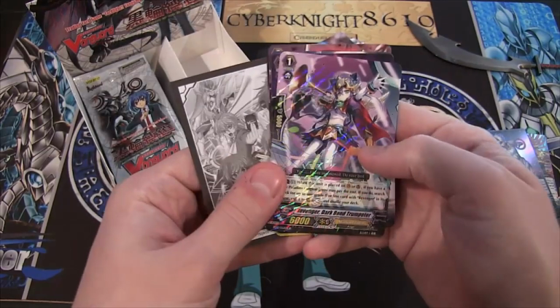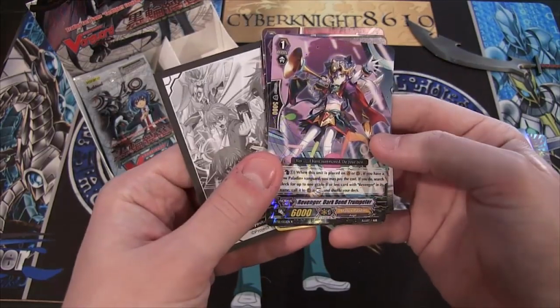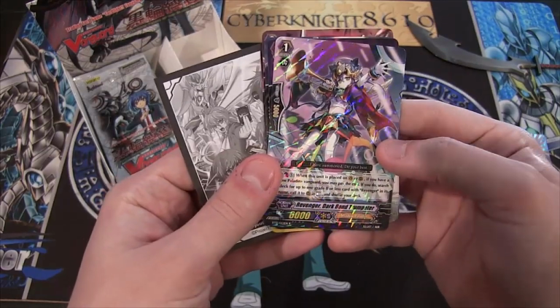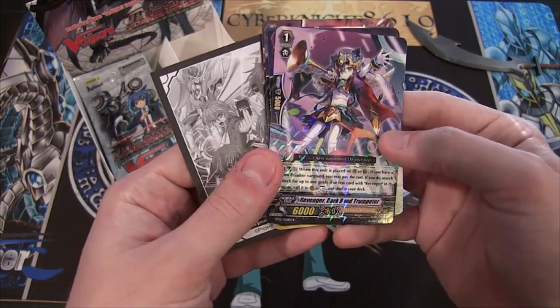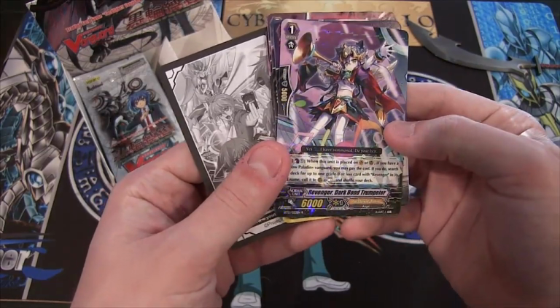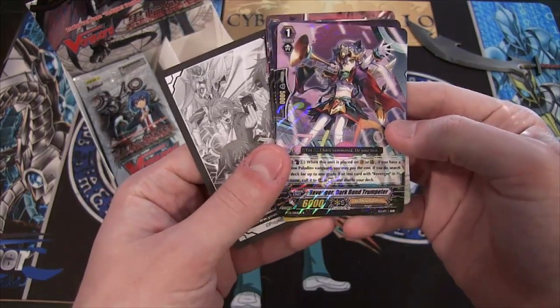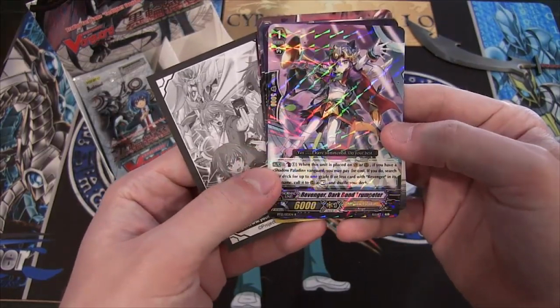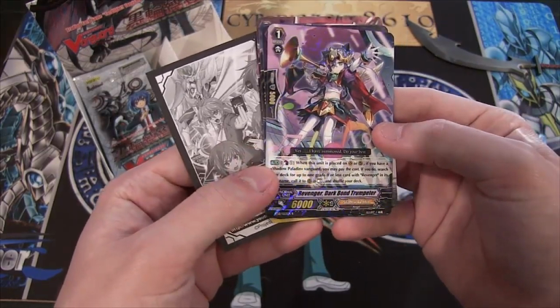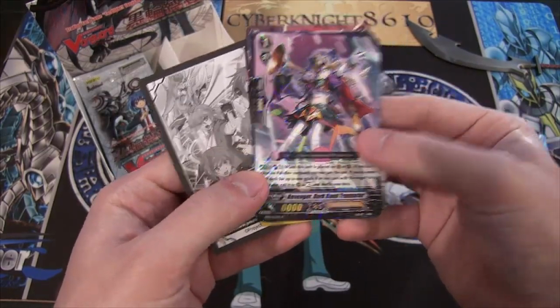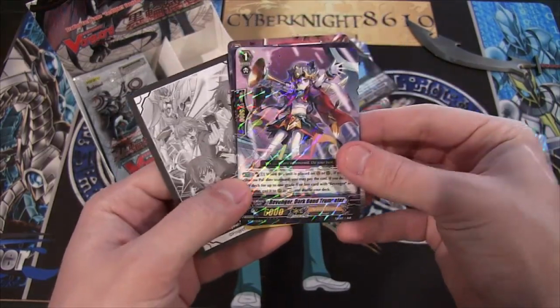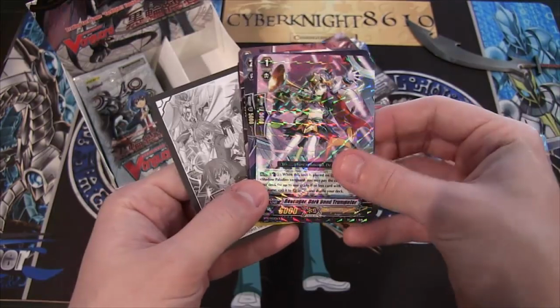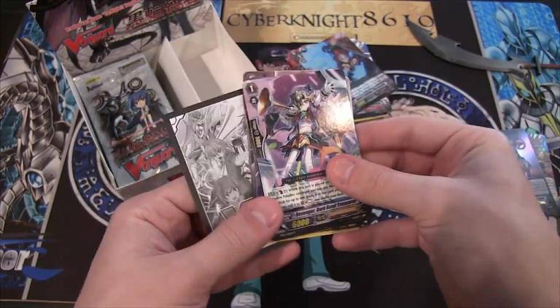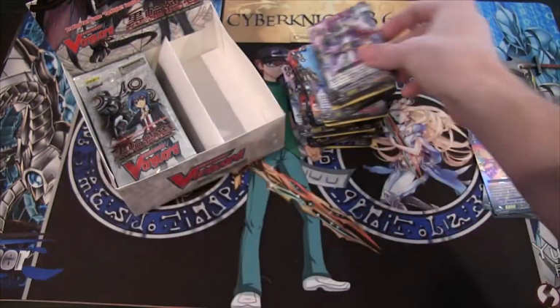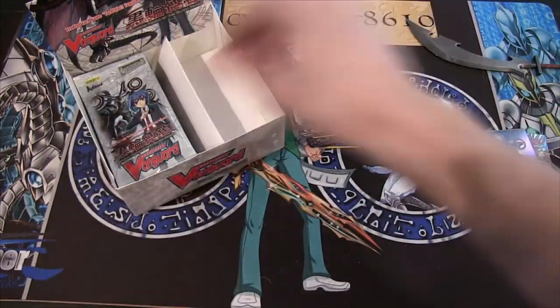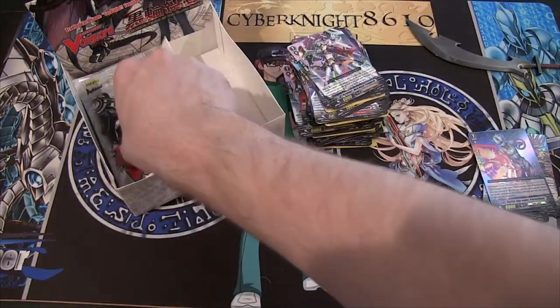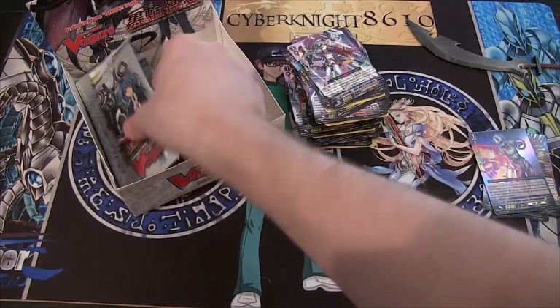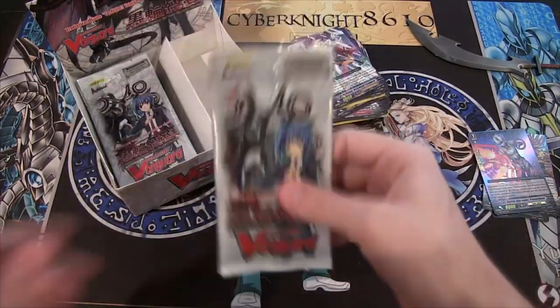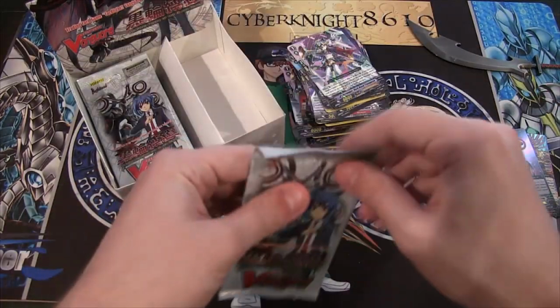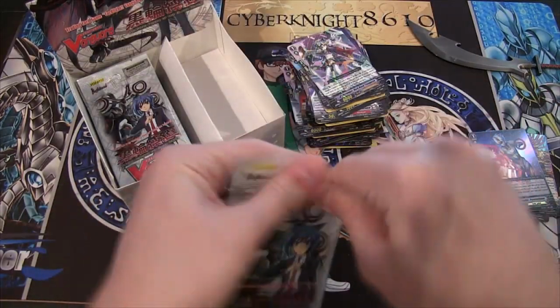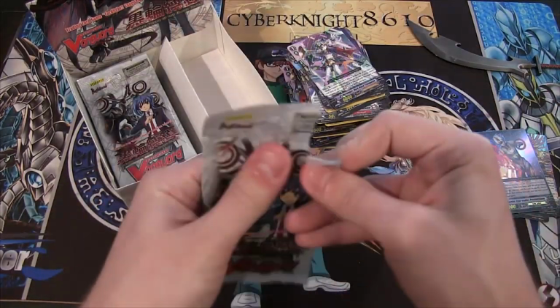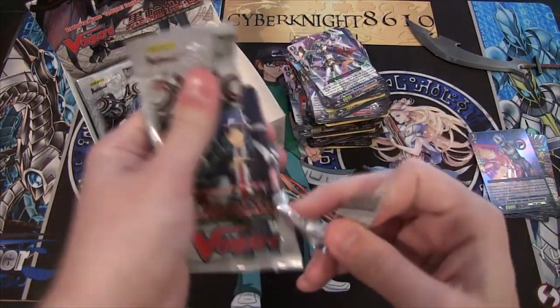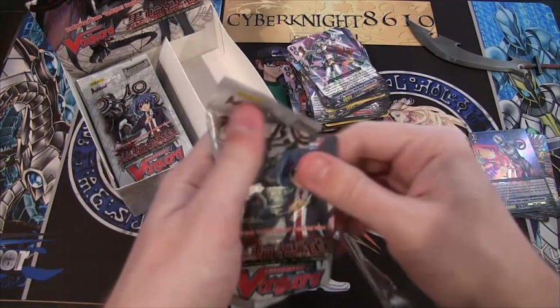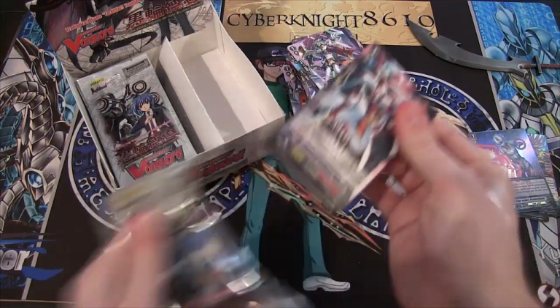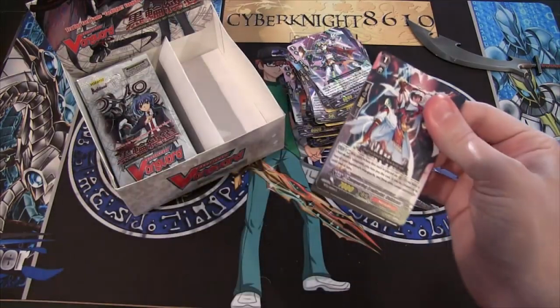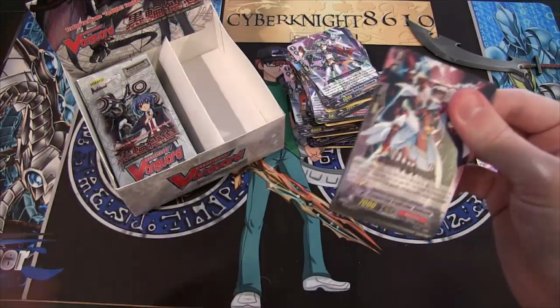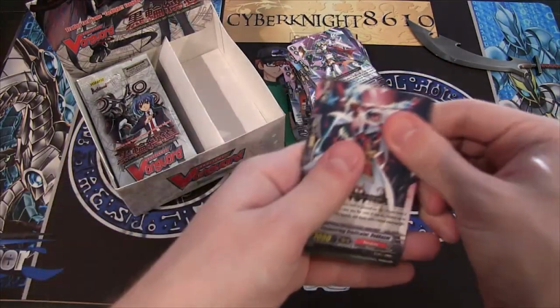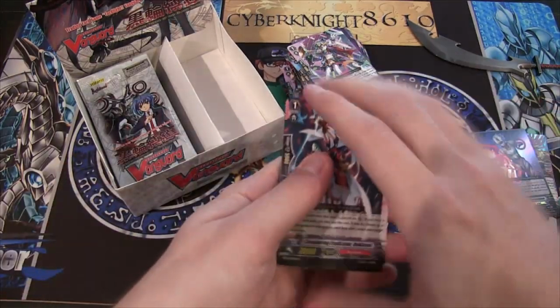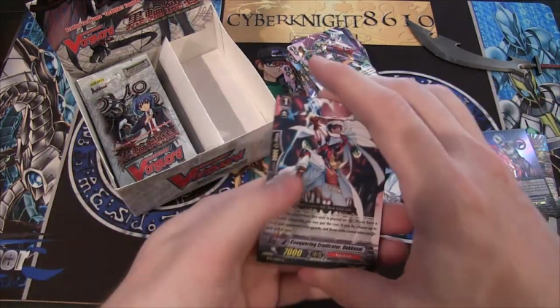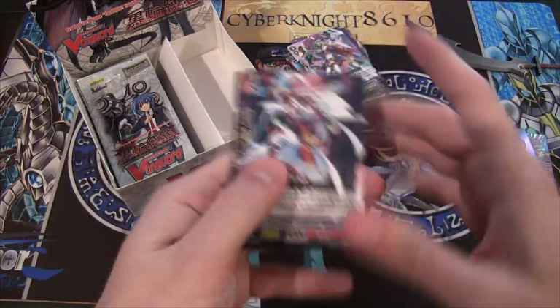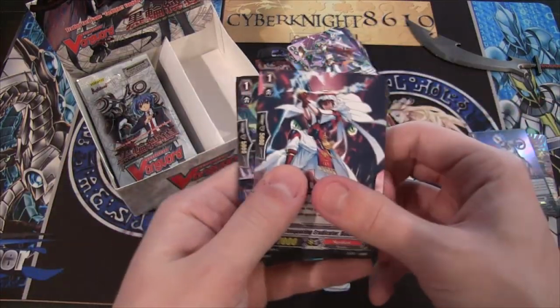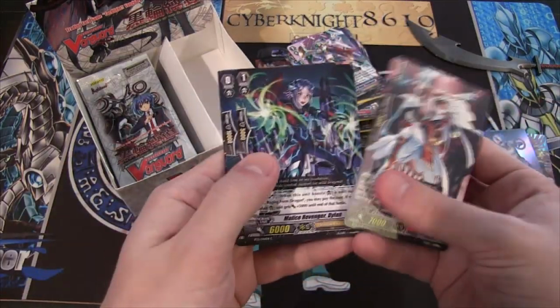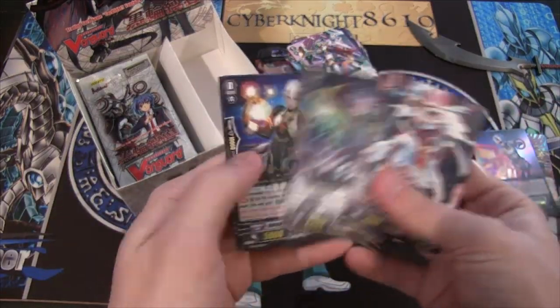We have a Shadow Paladin — Revenger Dark Bond Trumpeter, regular rare. I think we already got one of these. Hopefully I need a few of them — like I said, not really sure, because researching what cards I need ahead of time? Well, nah. That would be just too easy.